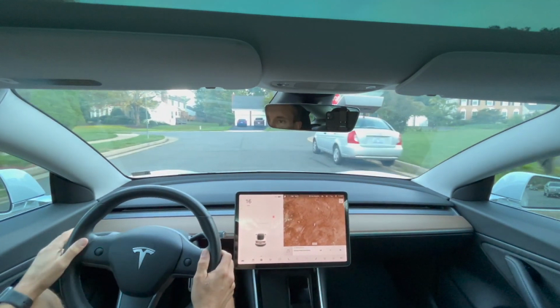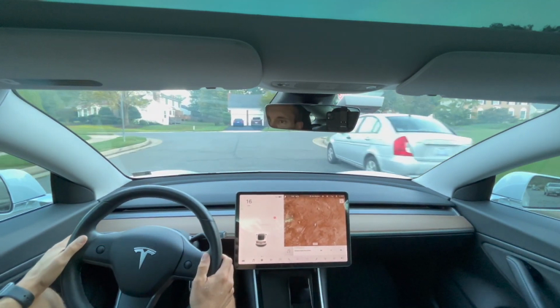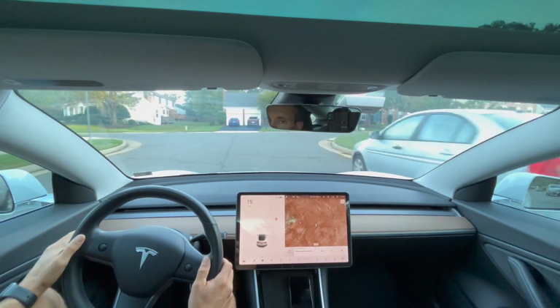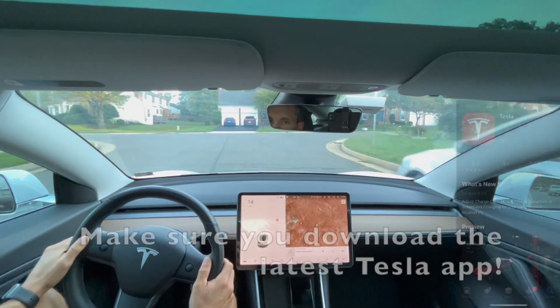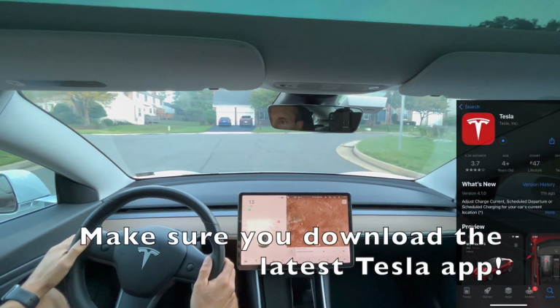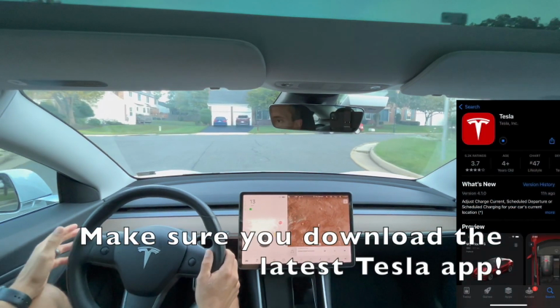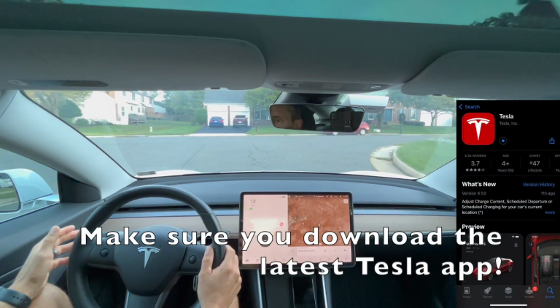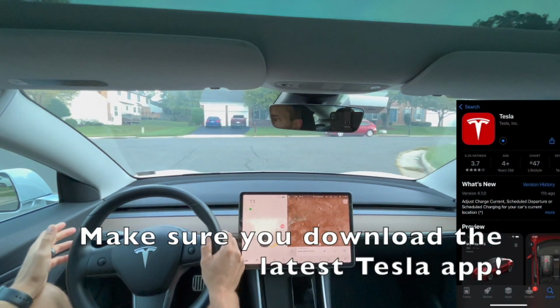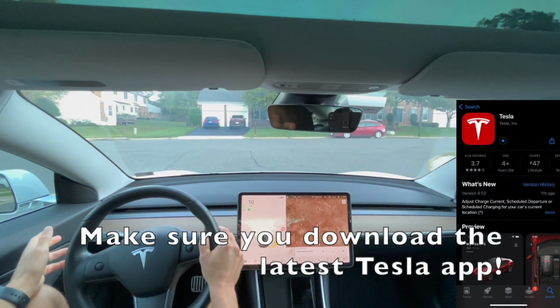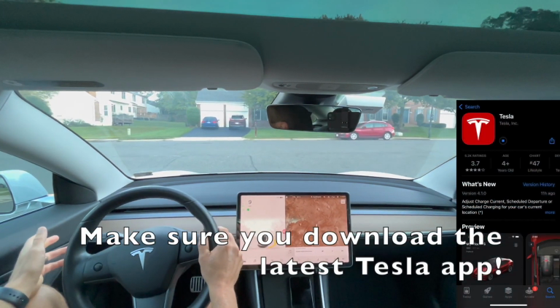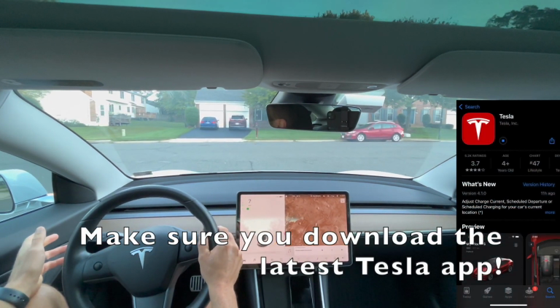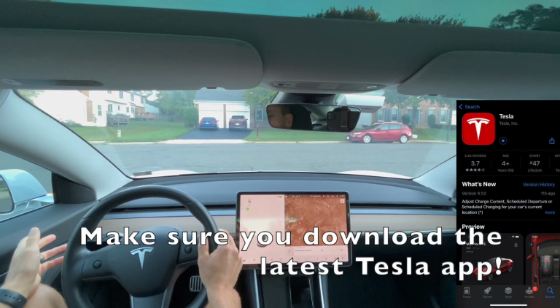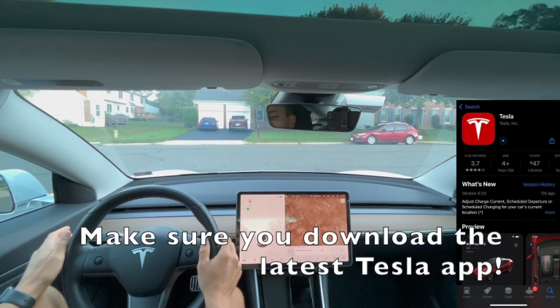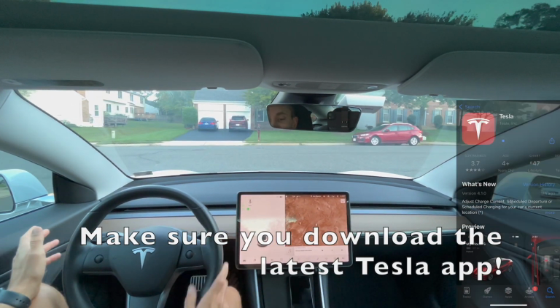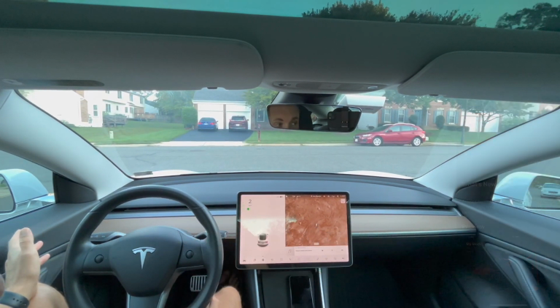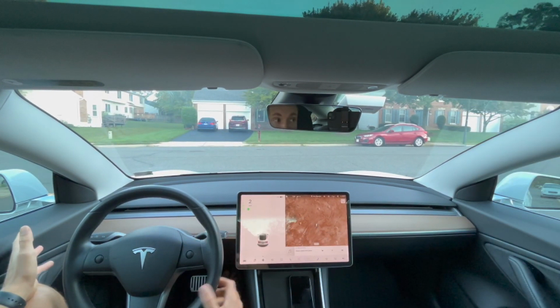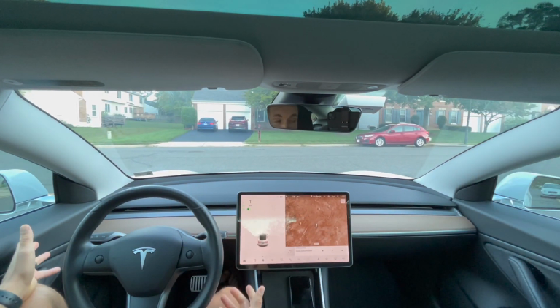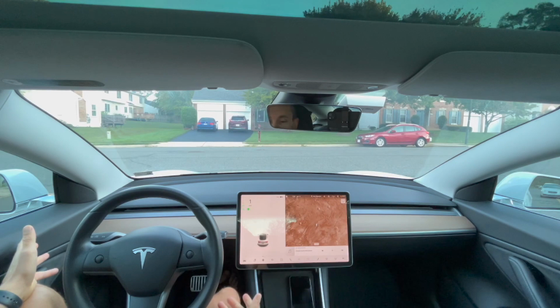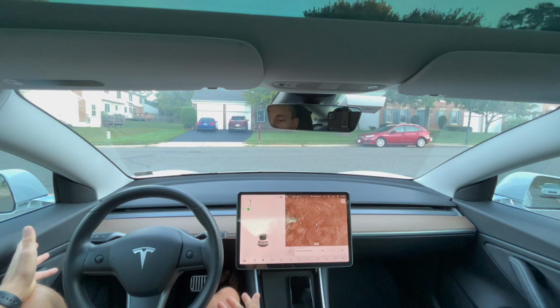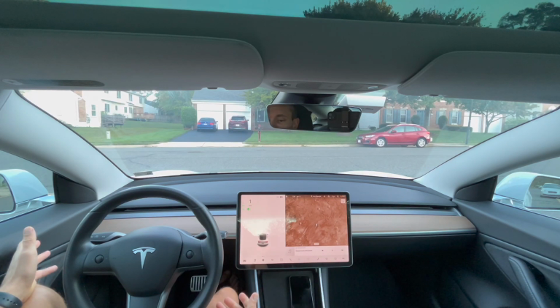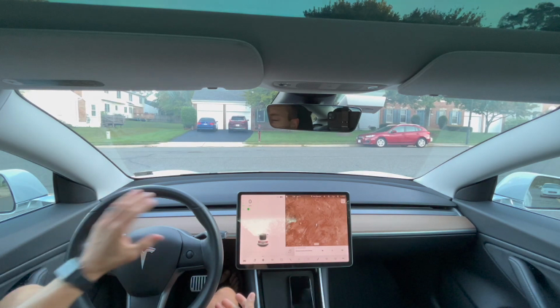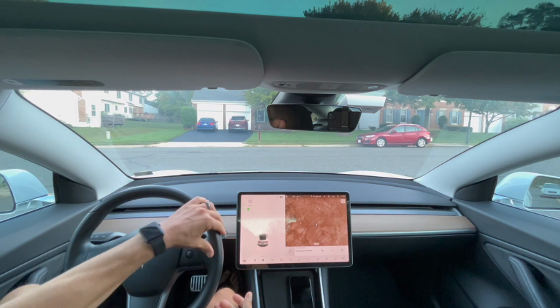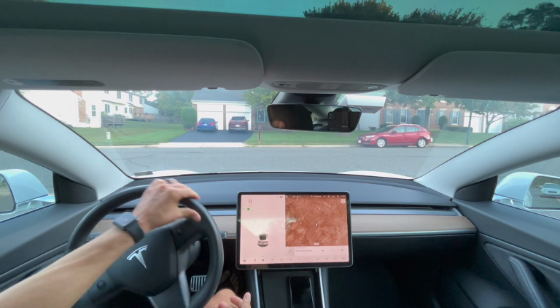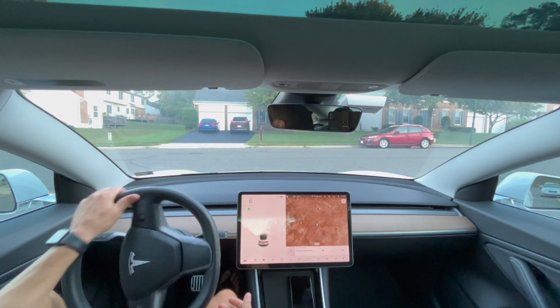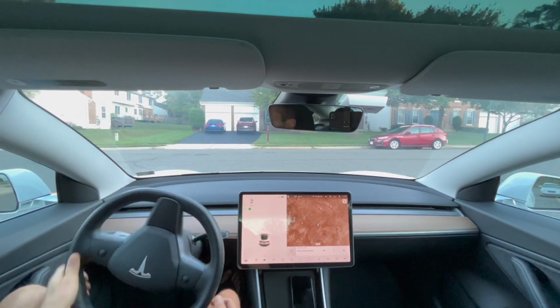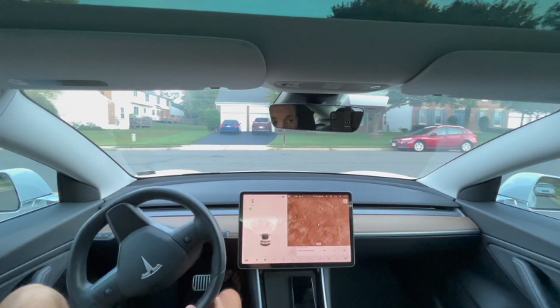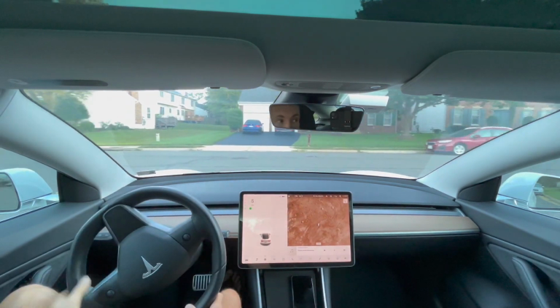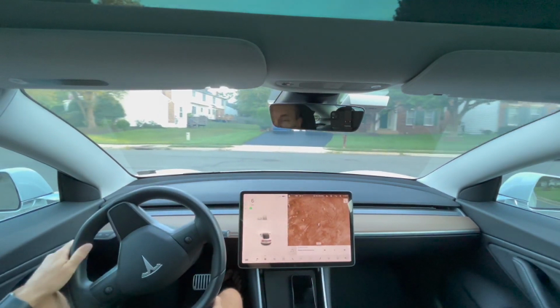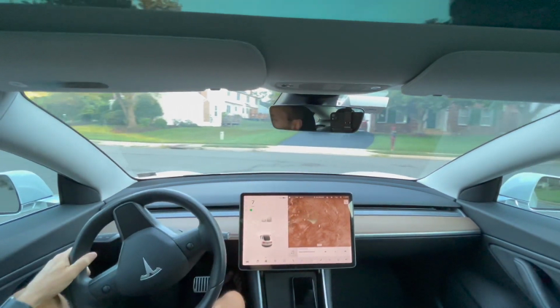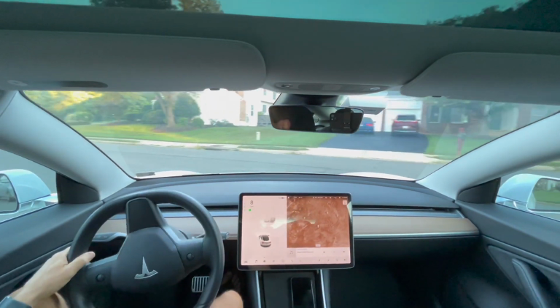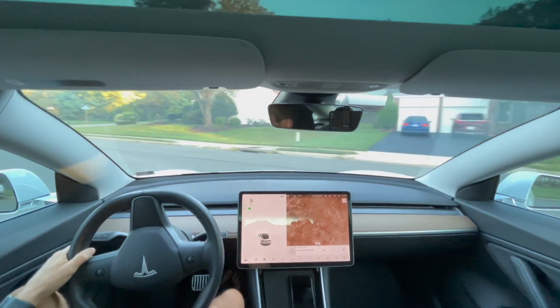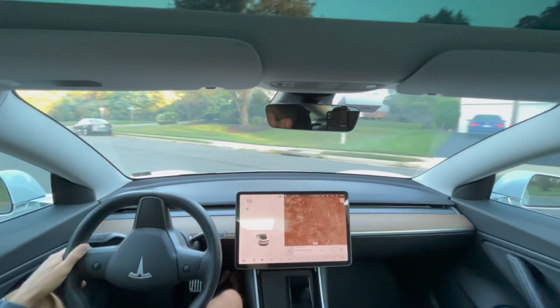Just like a typical granny, I'm not going to run through the stop sign — I'm actually going to stop completely. And now I'm going to turn using my turn signal as well.